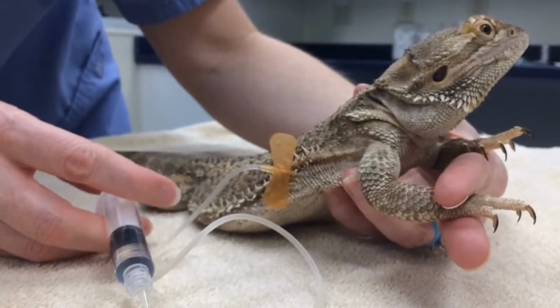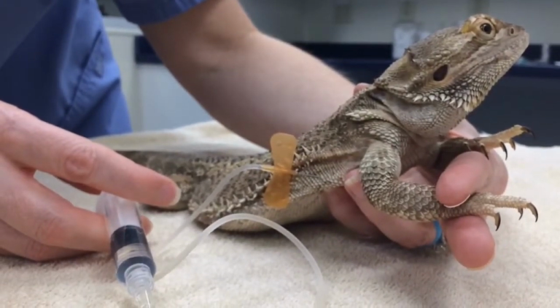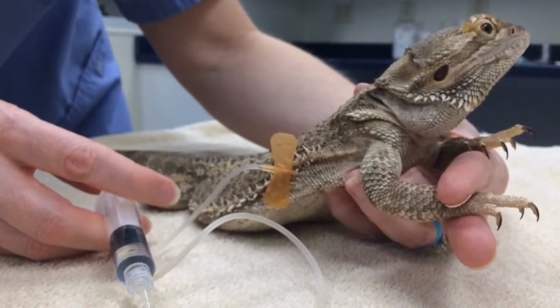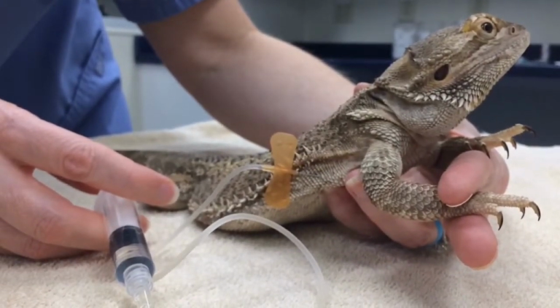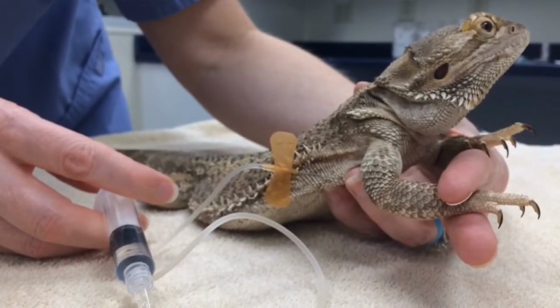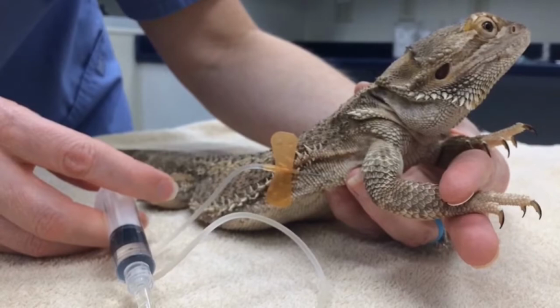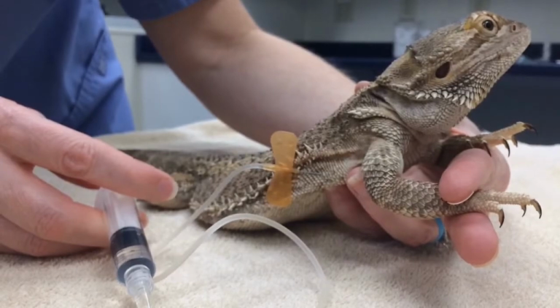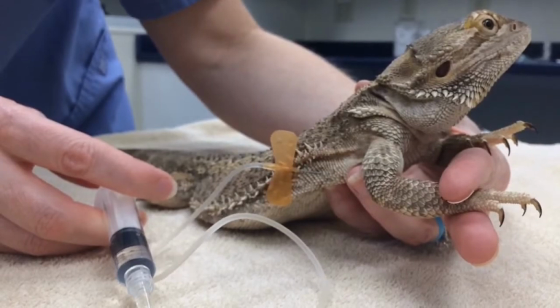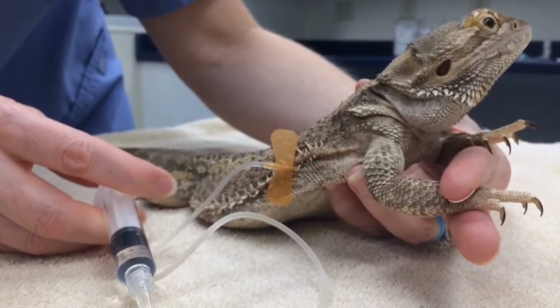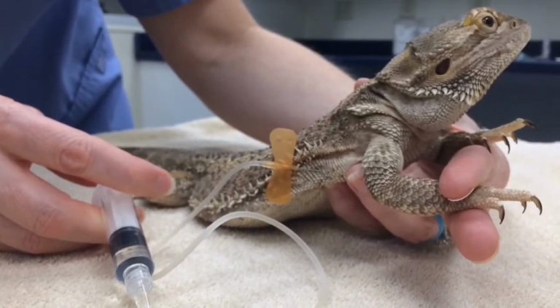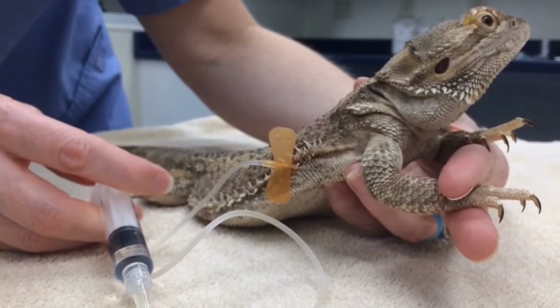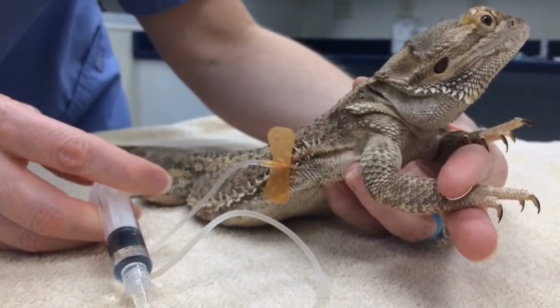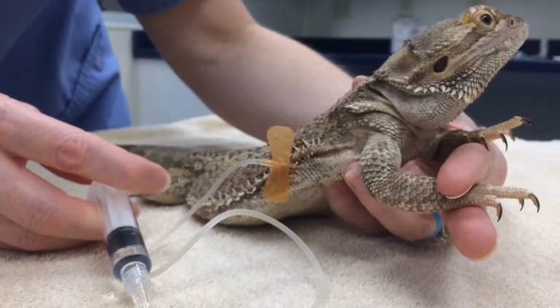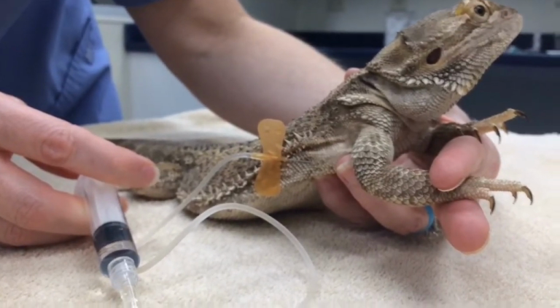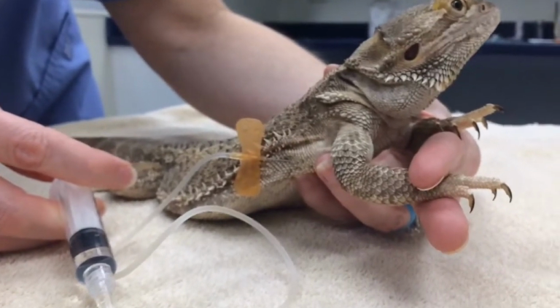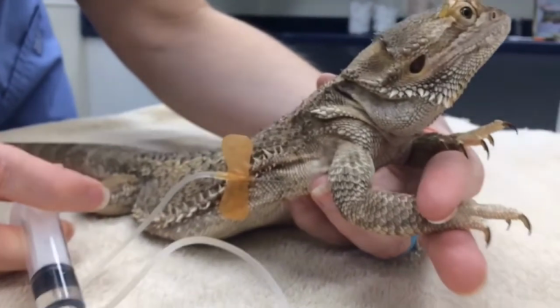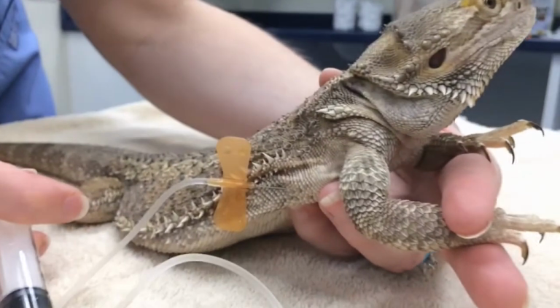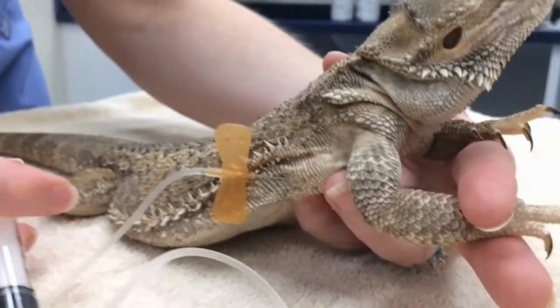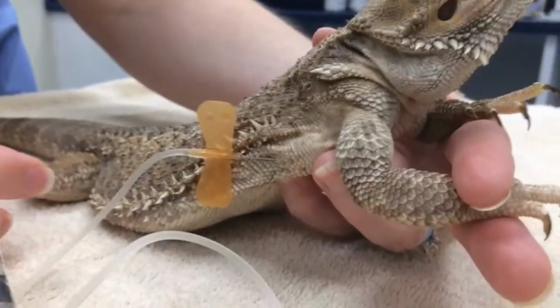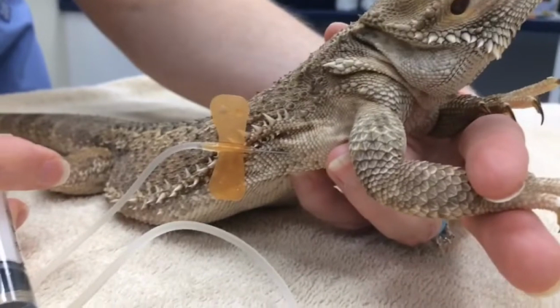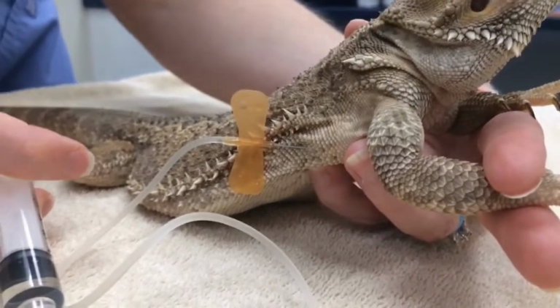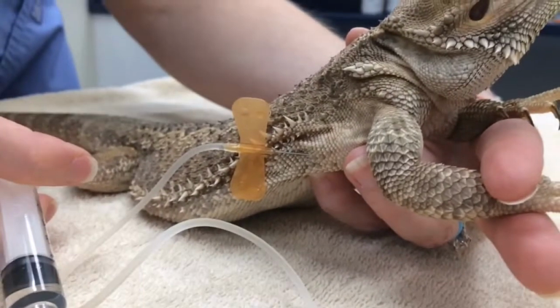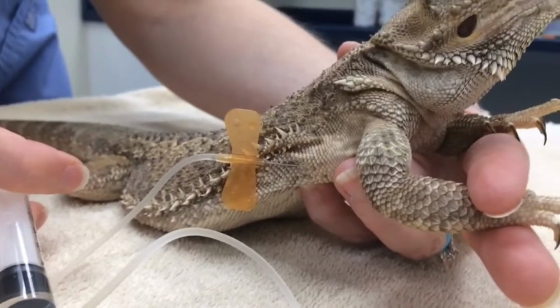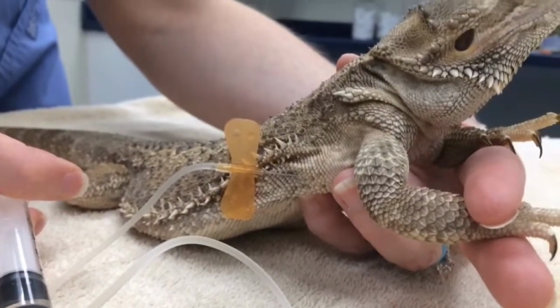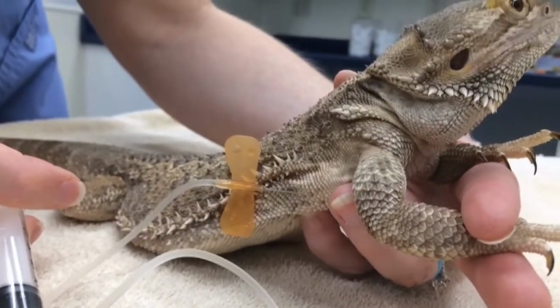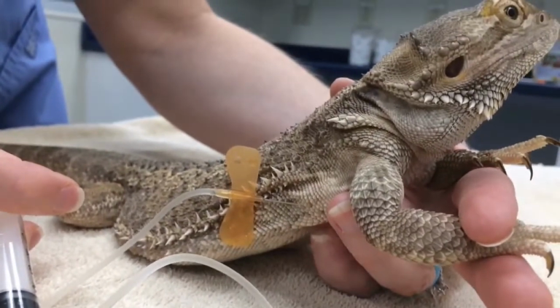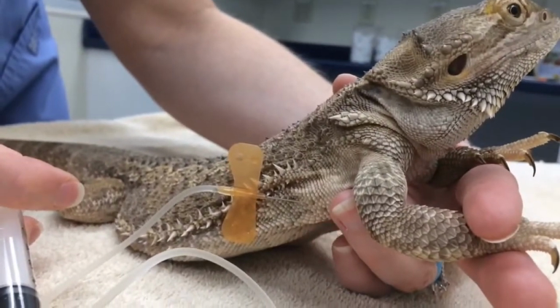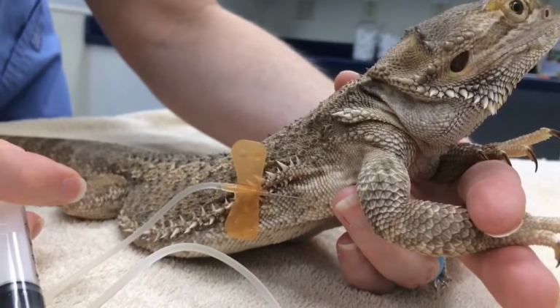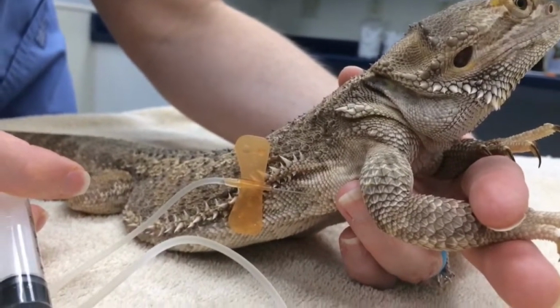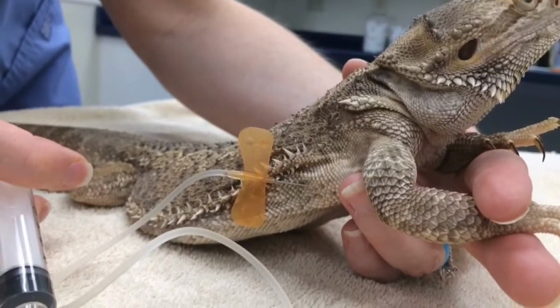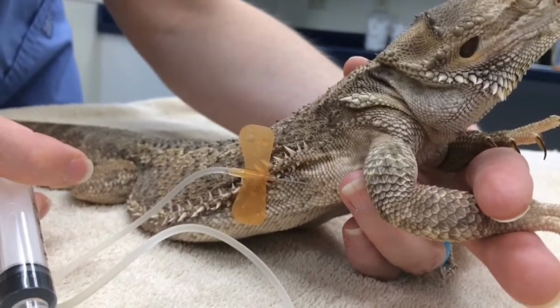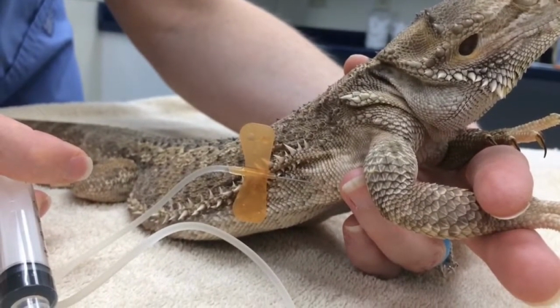When you're giving the fluids, you want to make sure that you see that little bubble kind of draw up, which it is — it's looking really great. You can kind of see that filling up there.